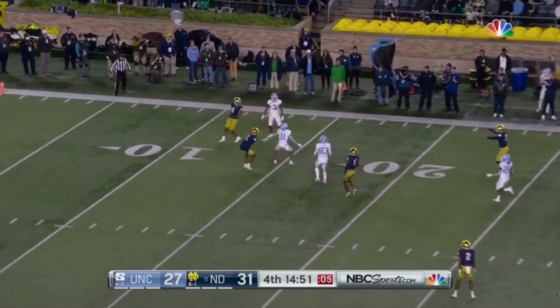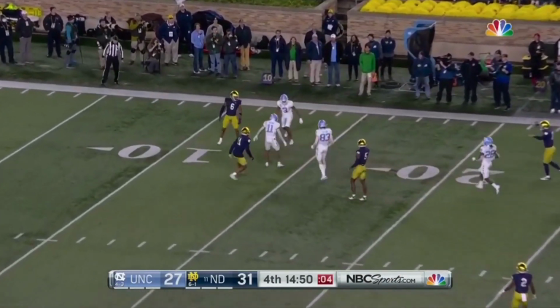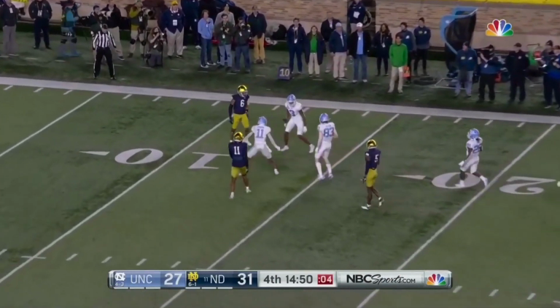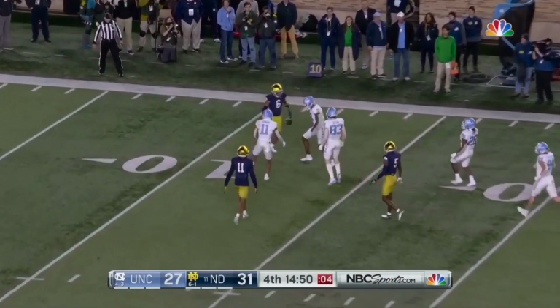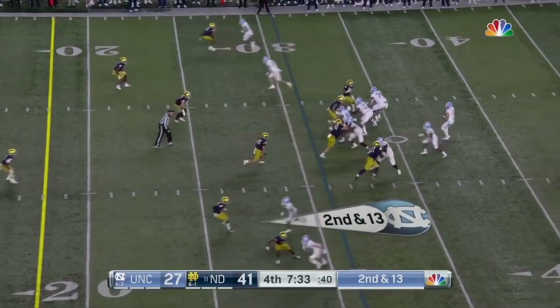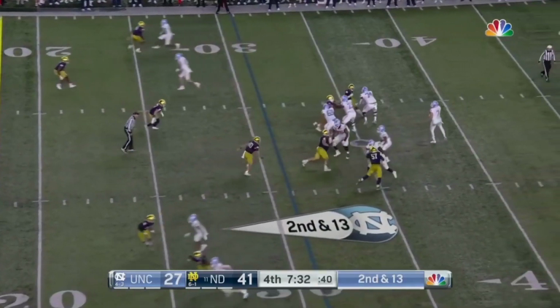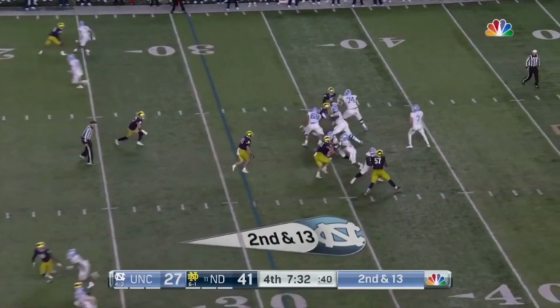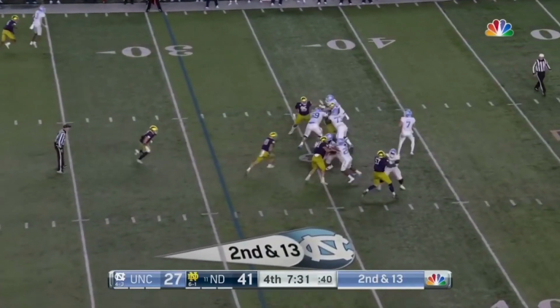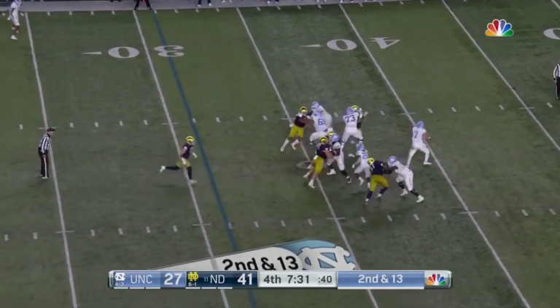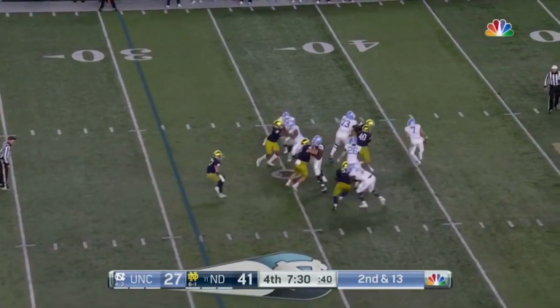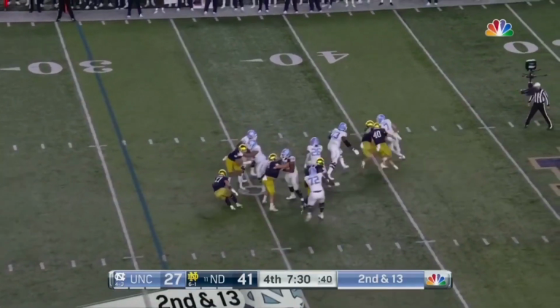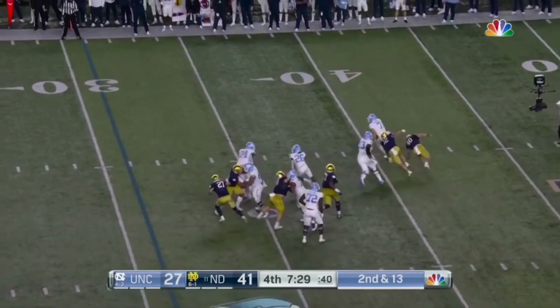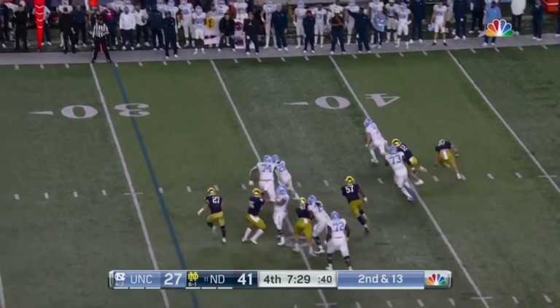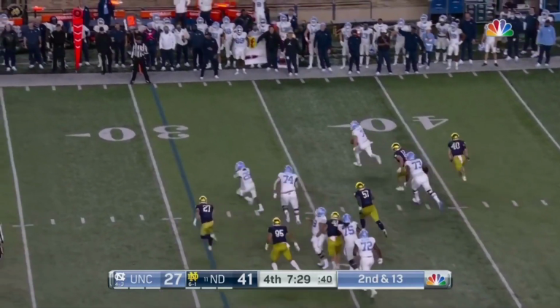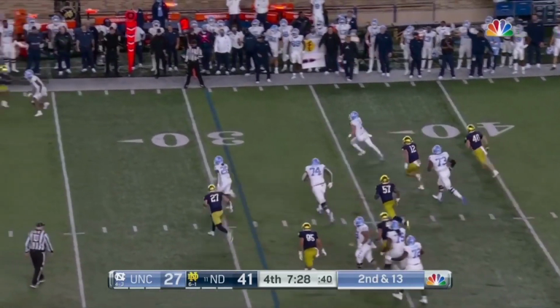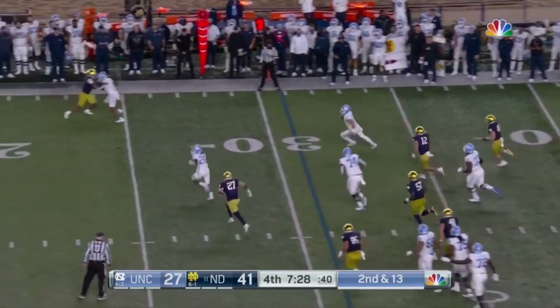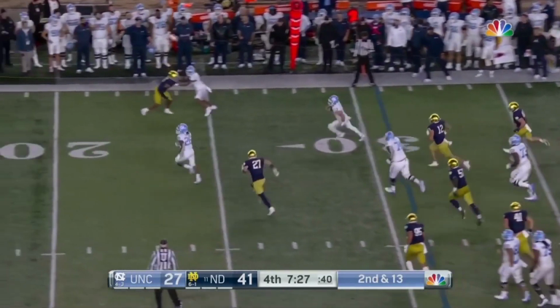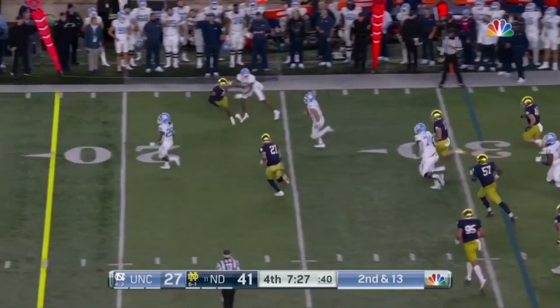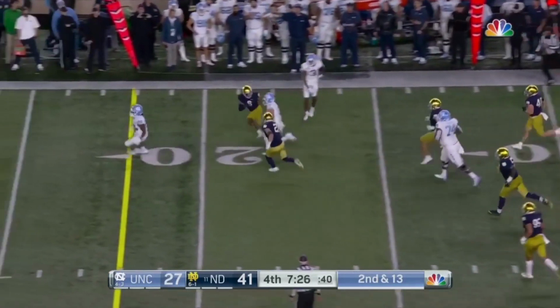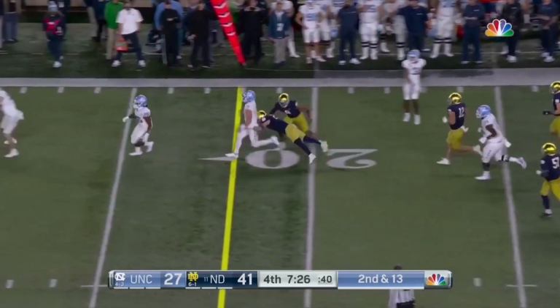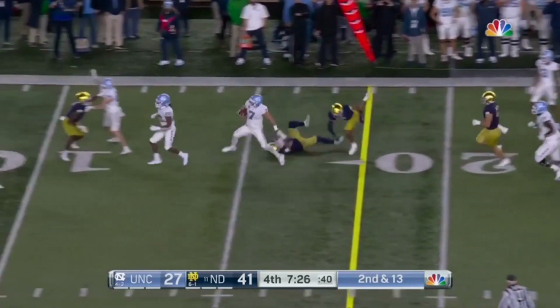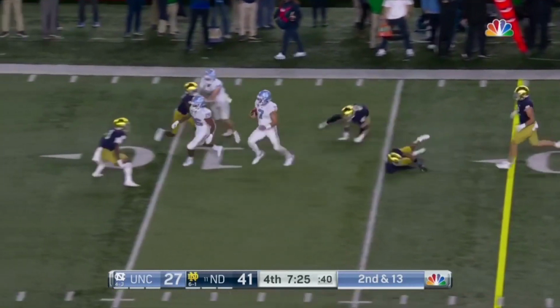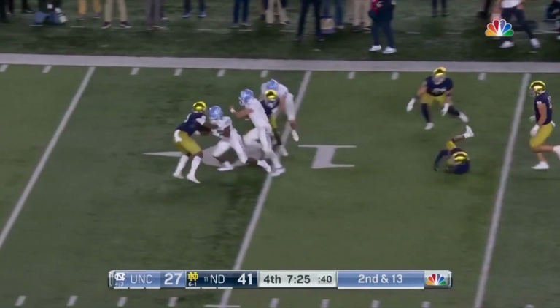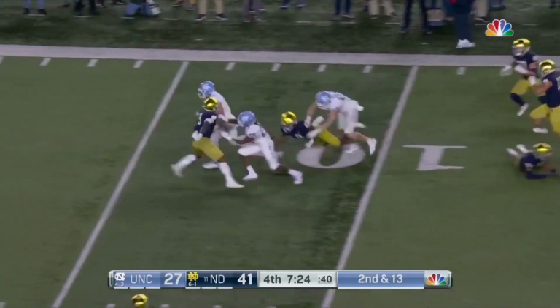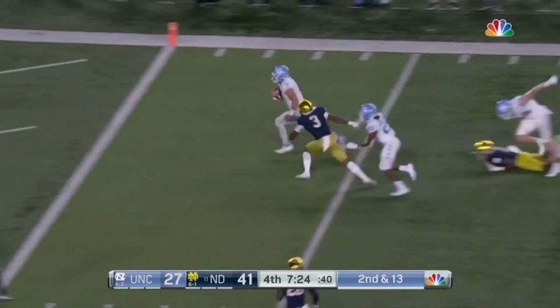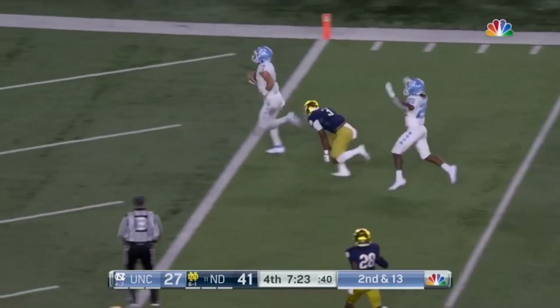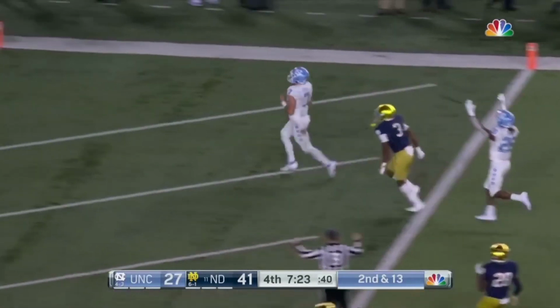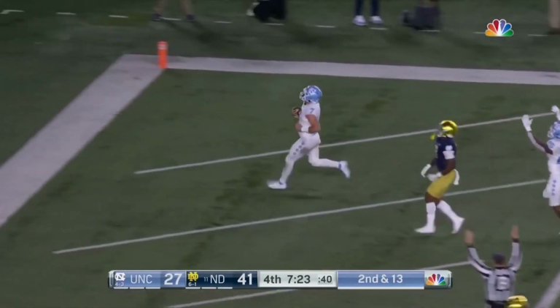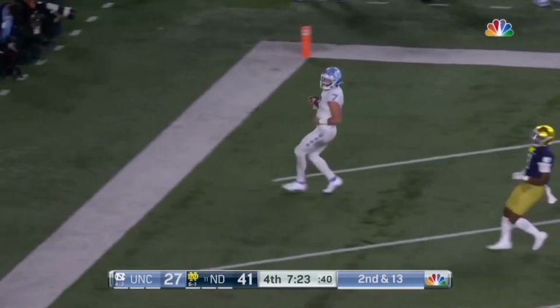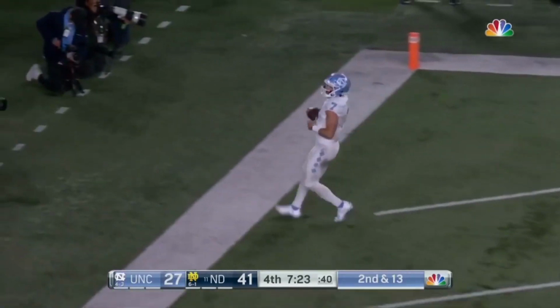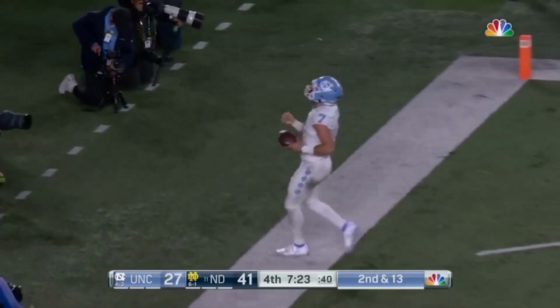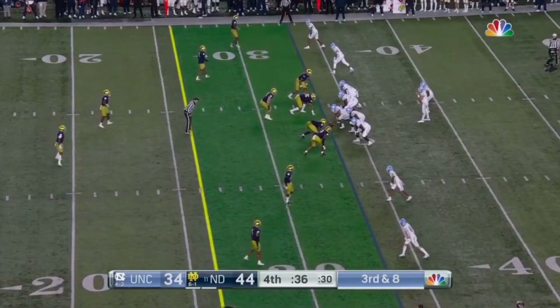Howell sets it down. Second and 13, flushed by White, chased by Botello, taking off — Howell up the numbers, inside the 10, and all the way home. Sam Howell — first down.